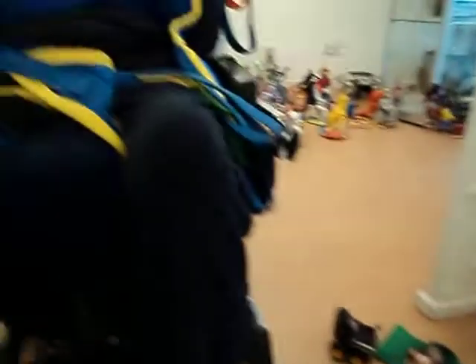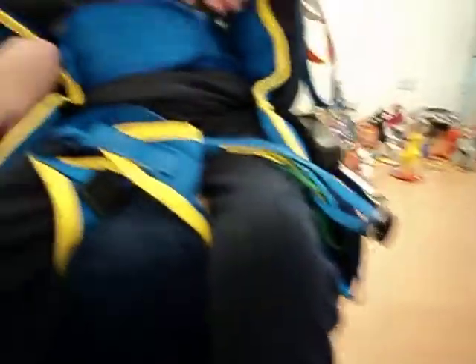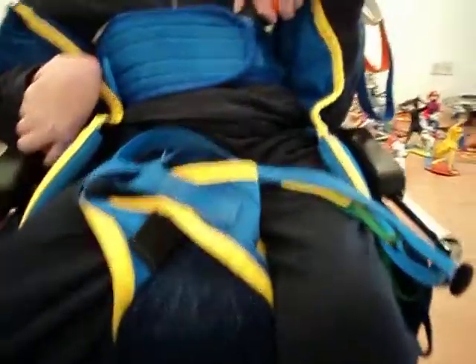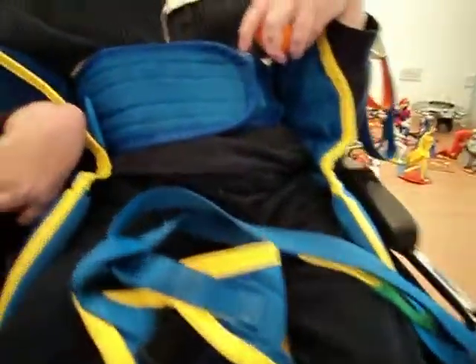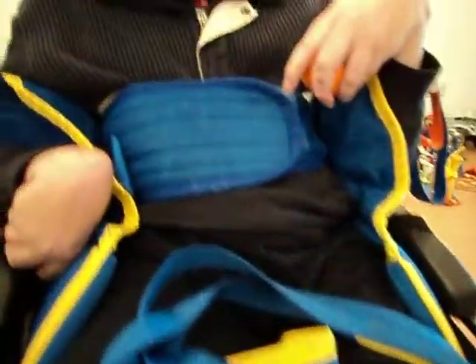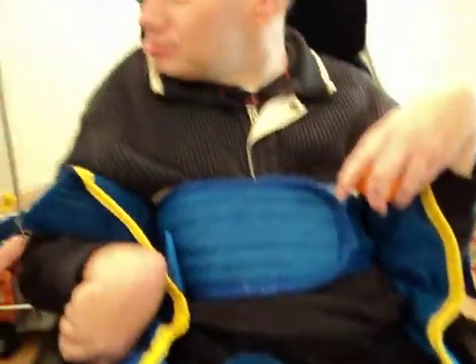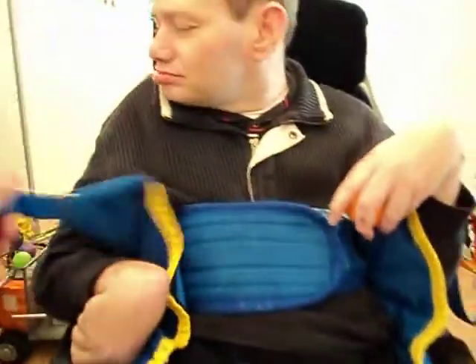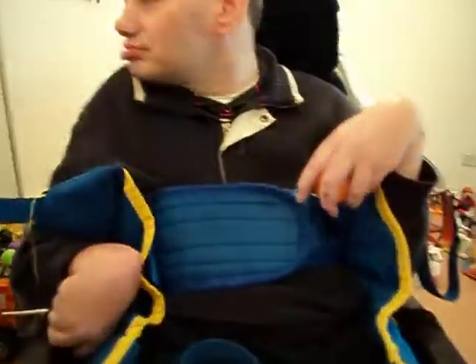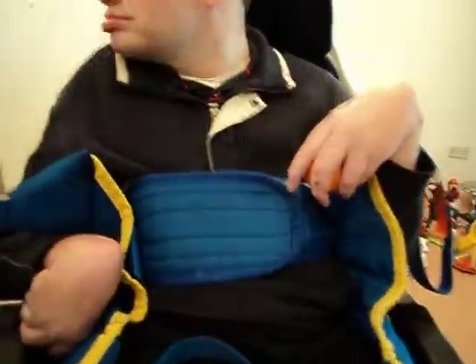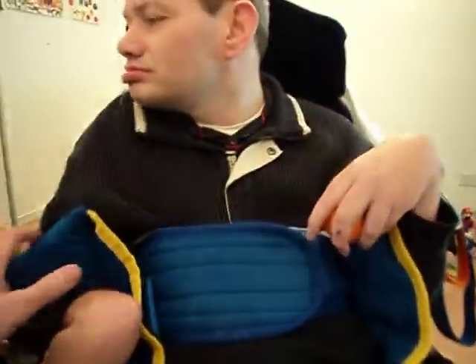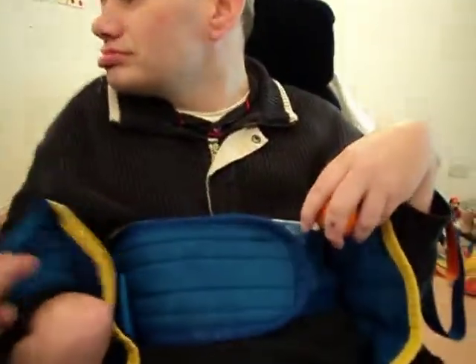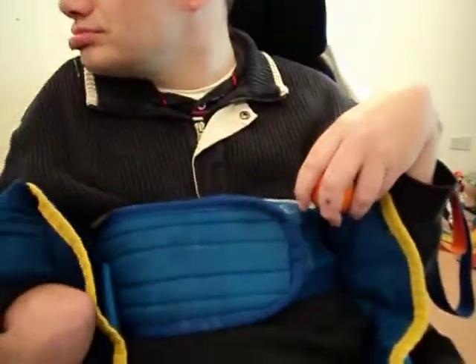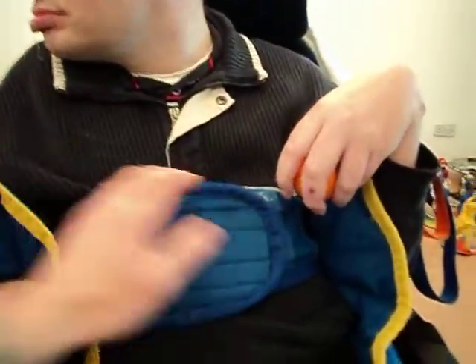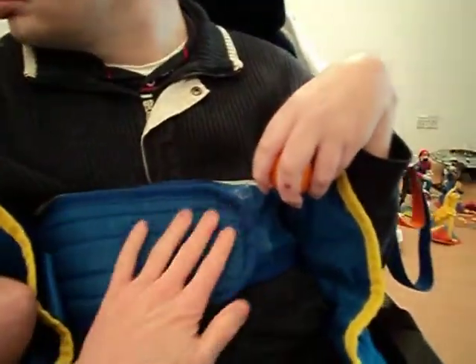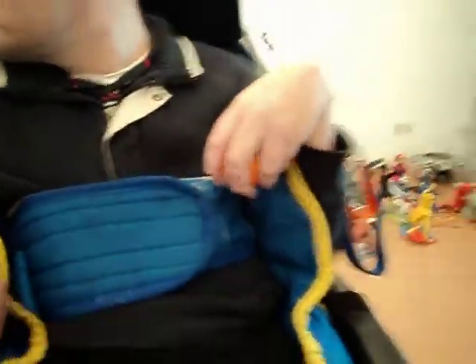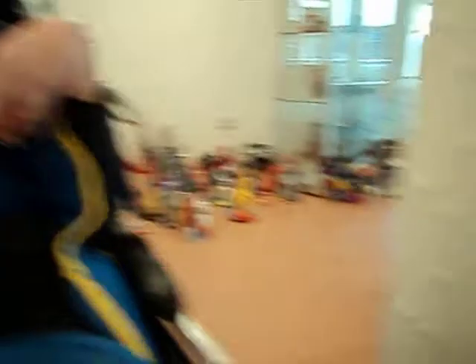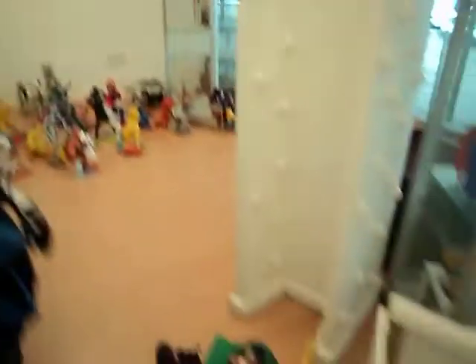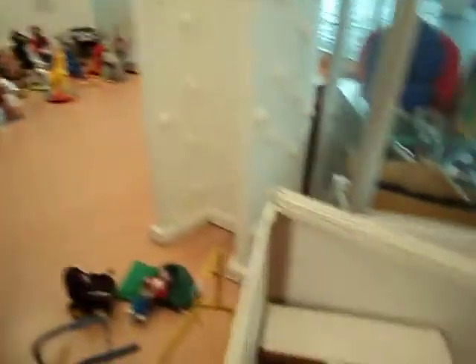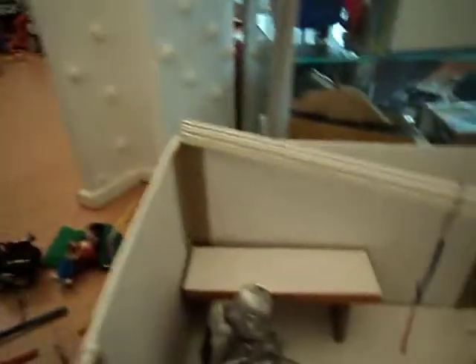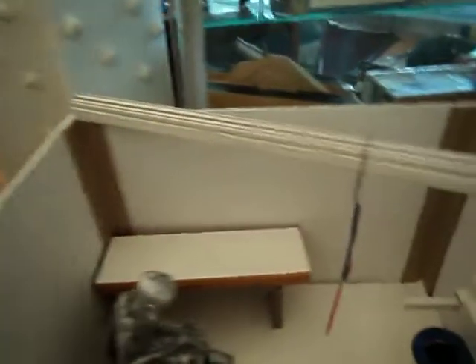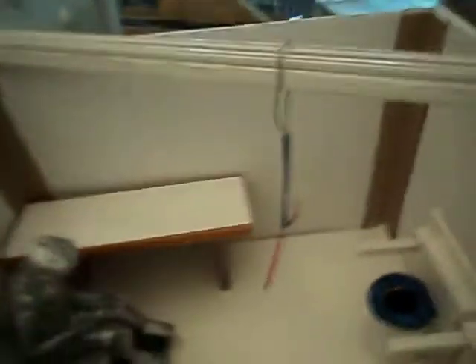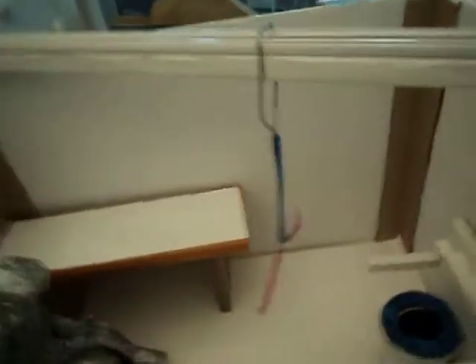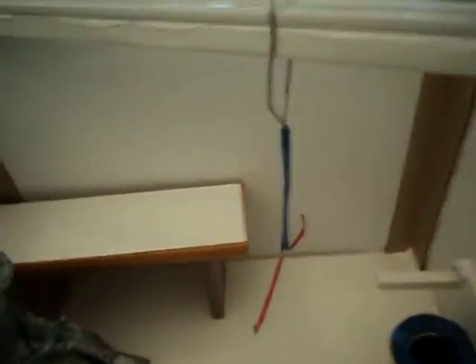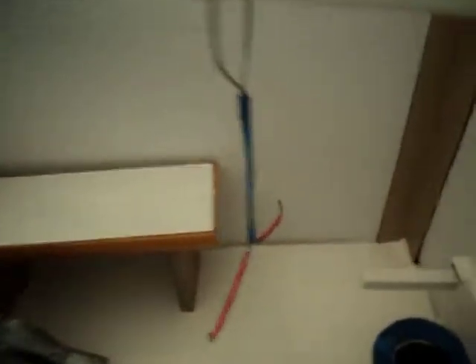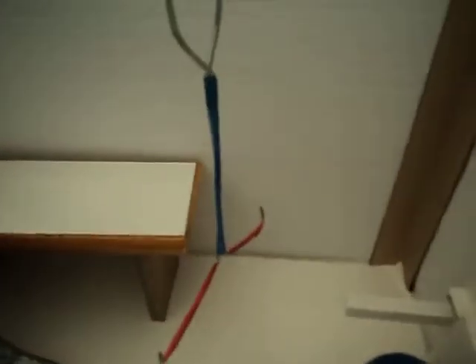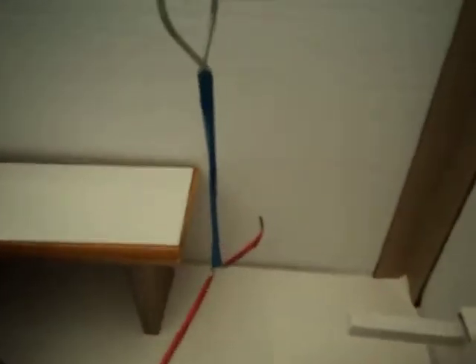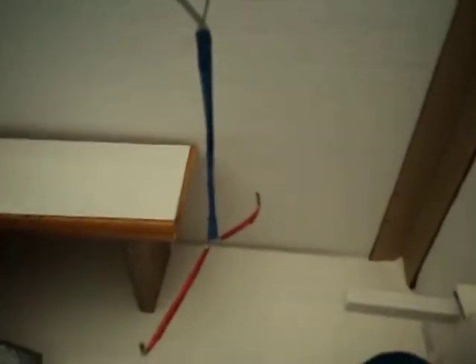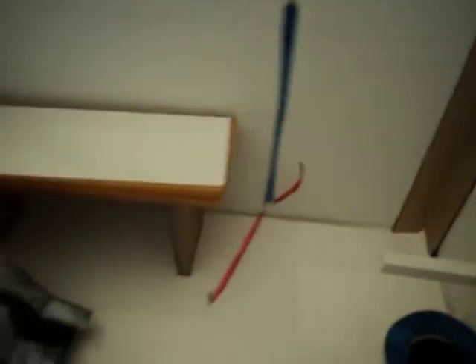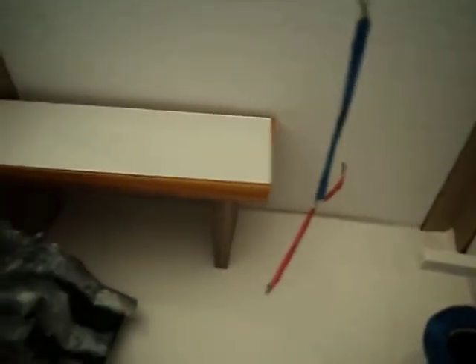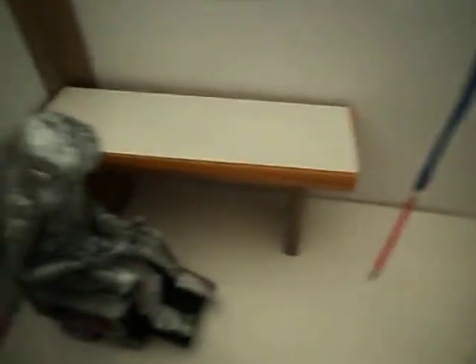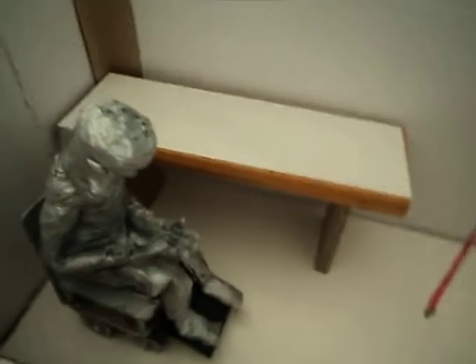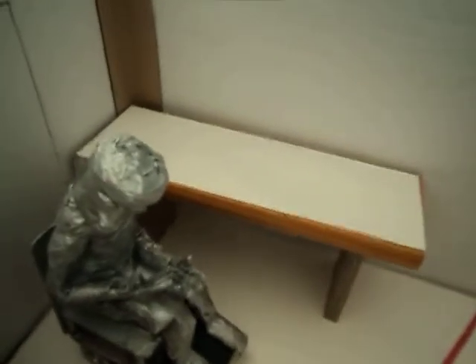Stephen's wearing your sling there, aren't you, Stephen? You're wearing your sling? Ready for action? But of course, this isn't a real hoist. We can't use that. And there's our paper mache figure.